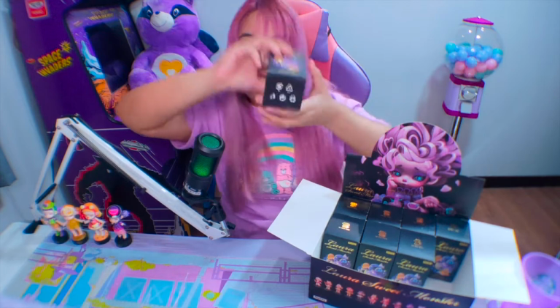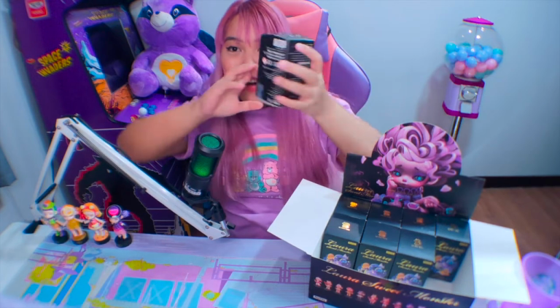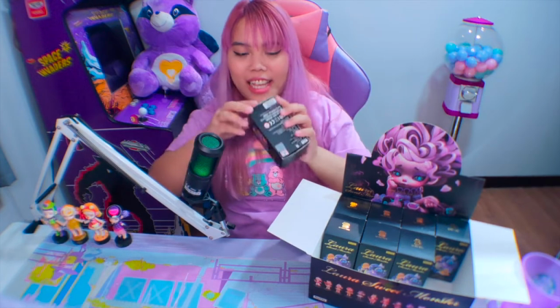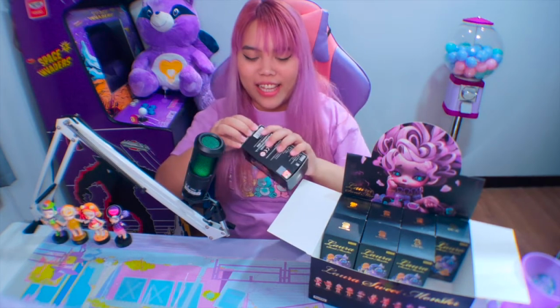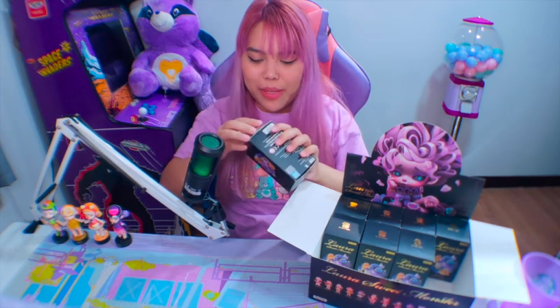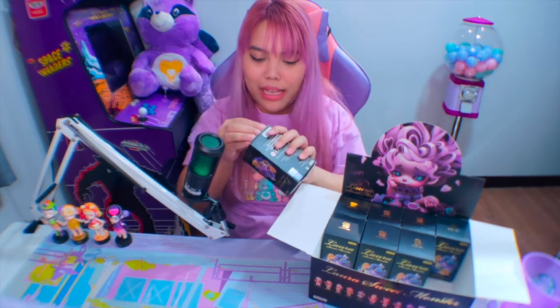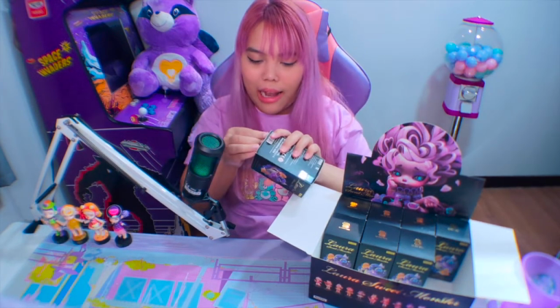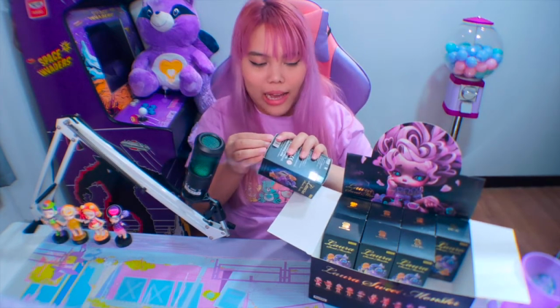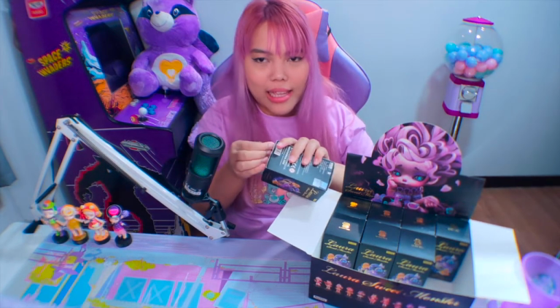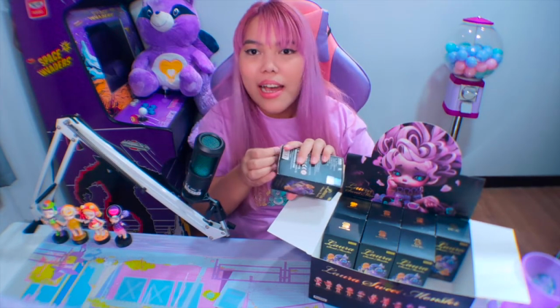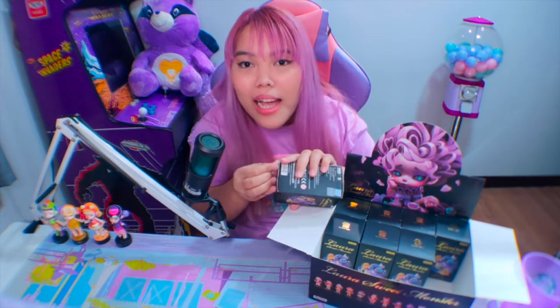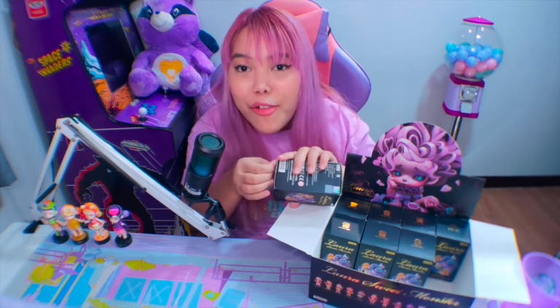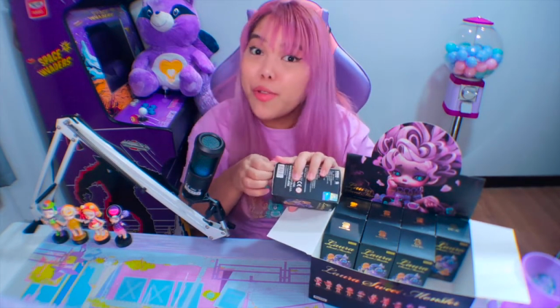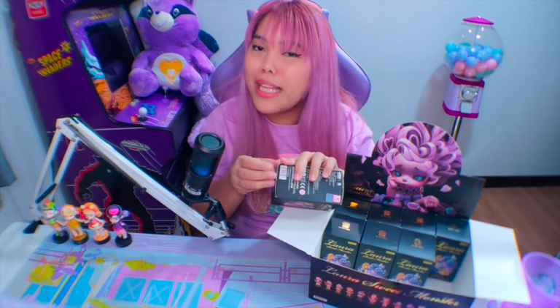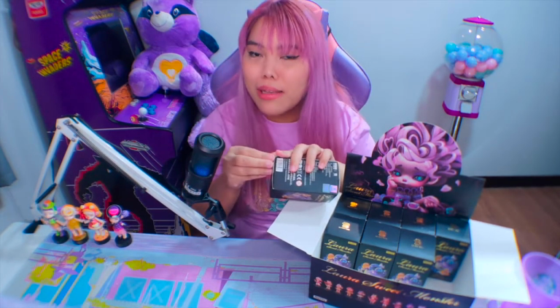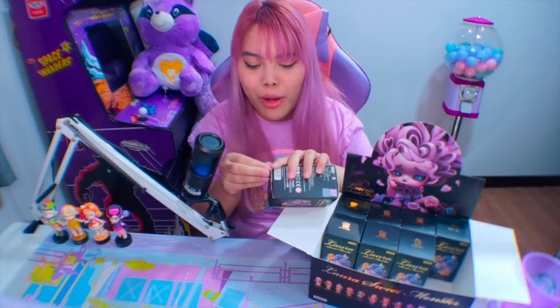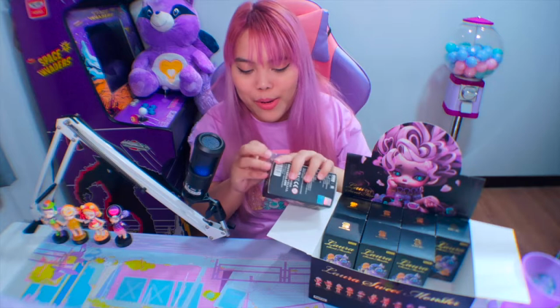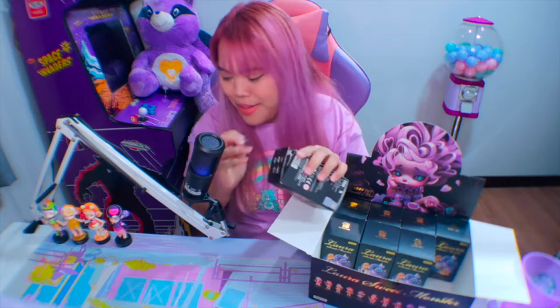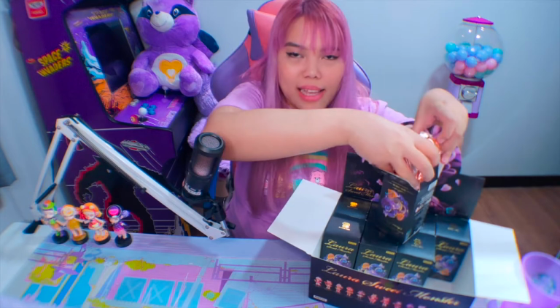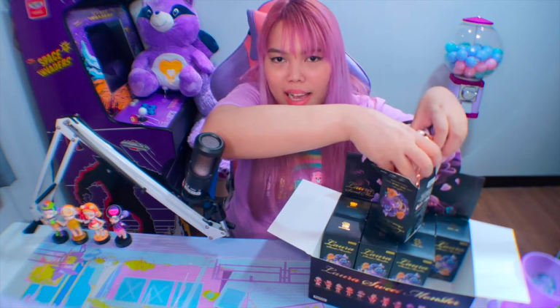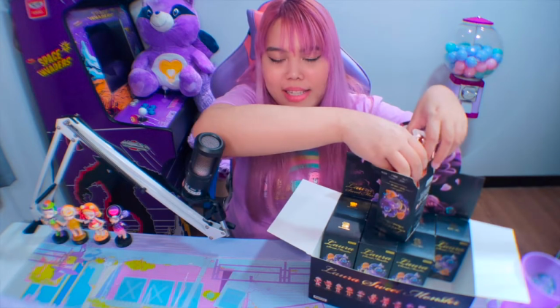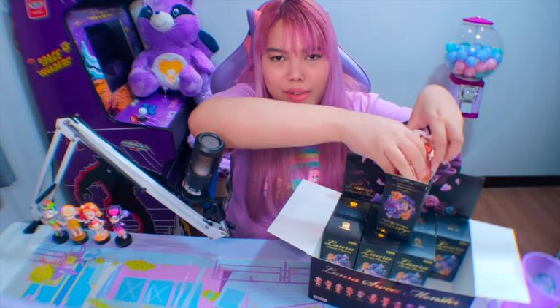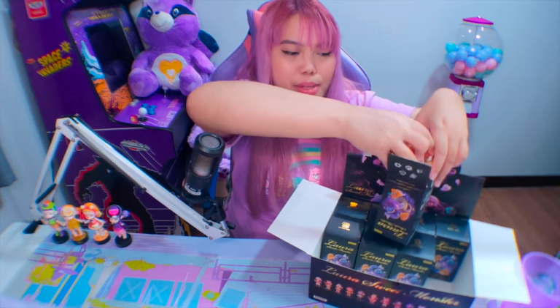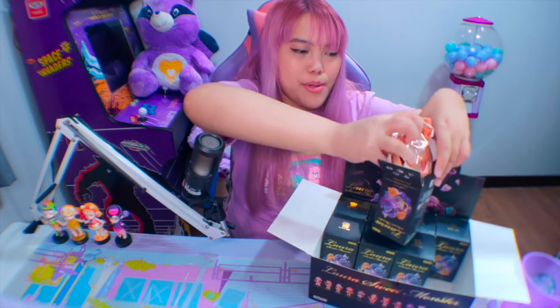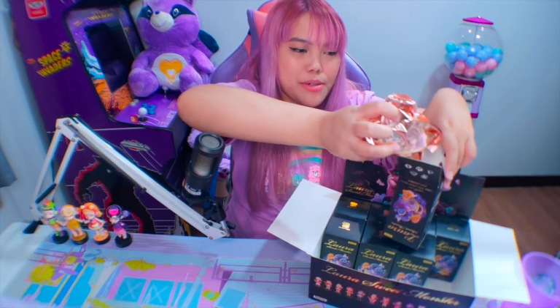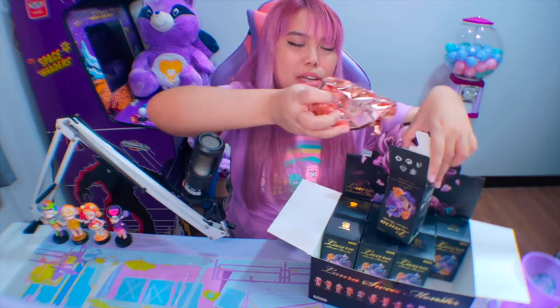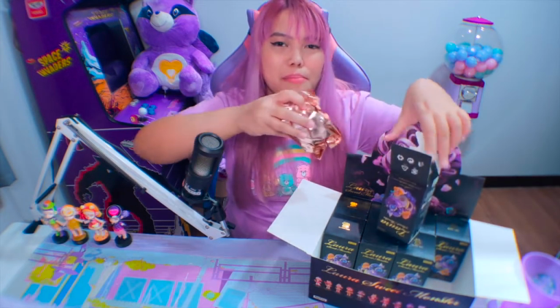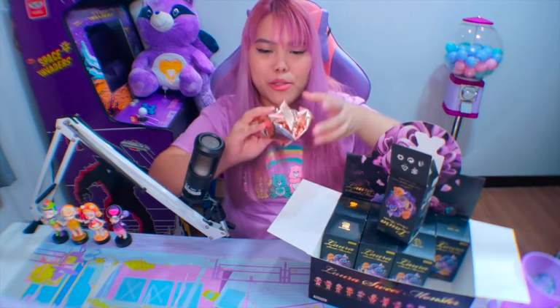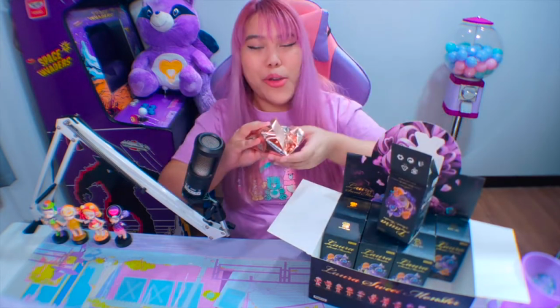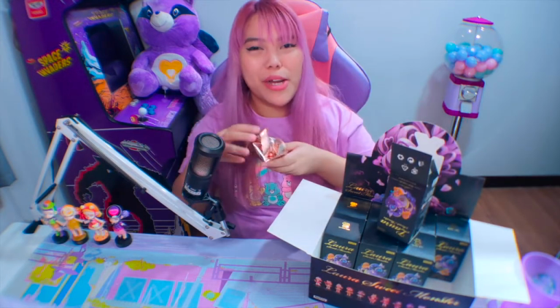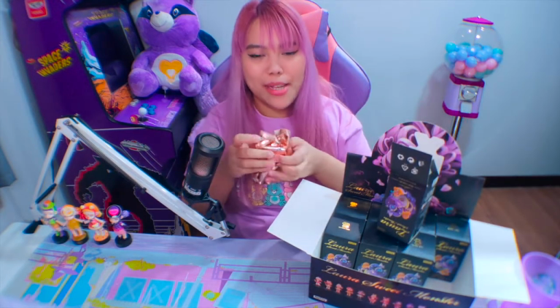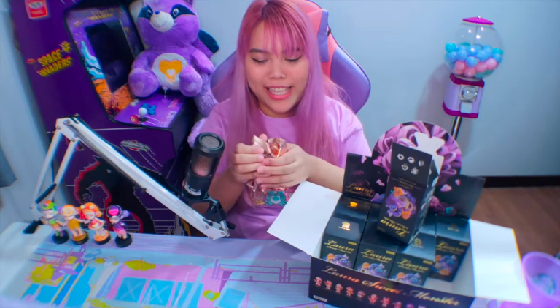Alright, so fifth one! Hindi pa tayo nangangalahati. Naka-42 minutes na ako — antagal na nga — kasi dati ko video, so medyo back to square one na naman.